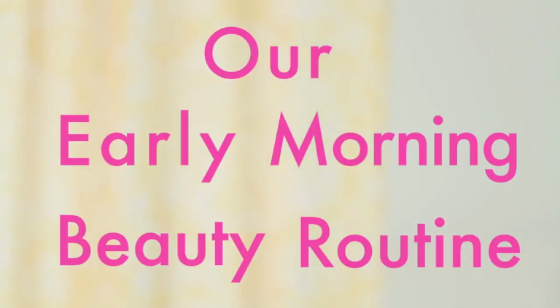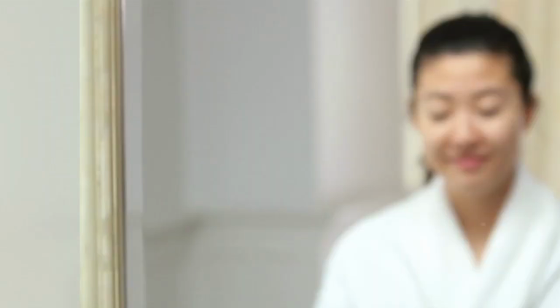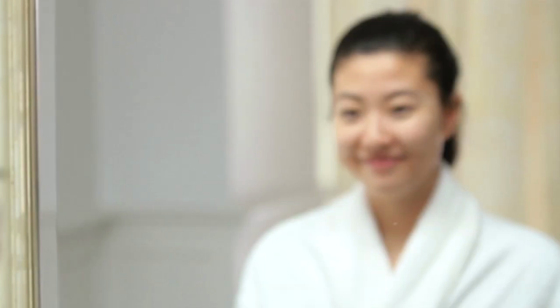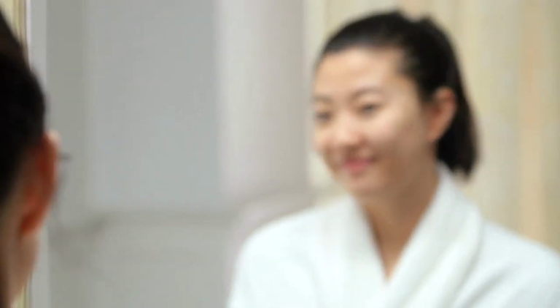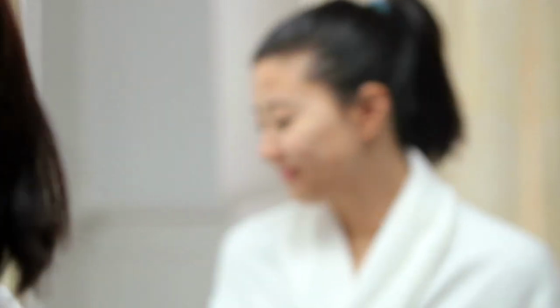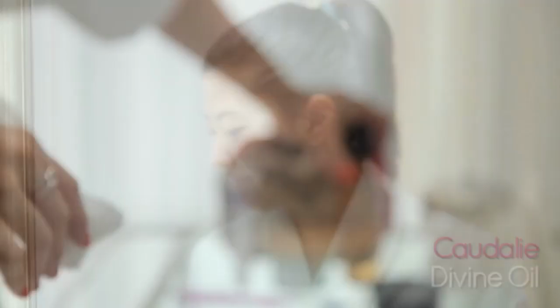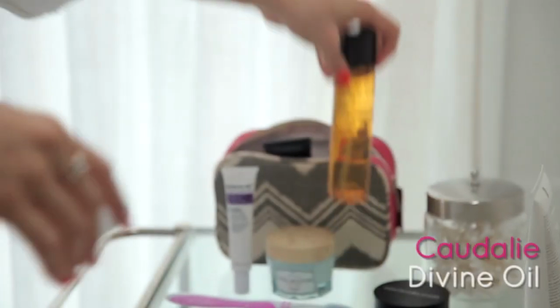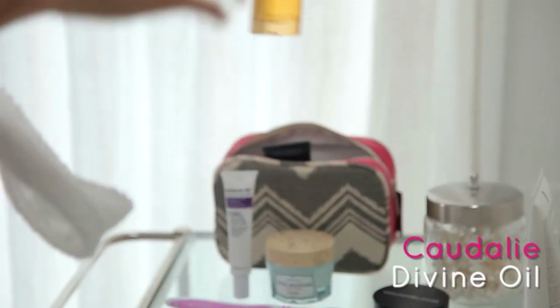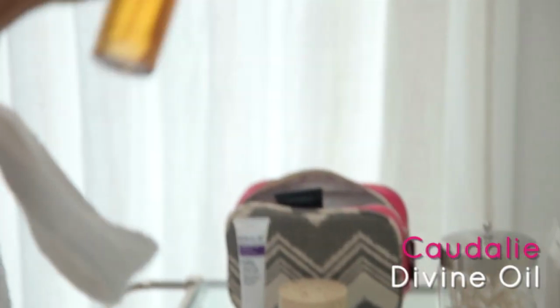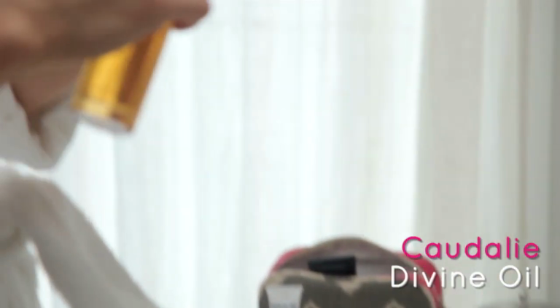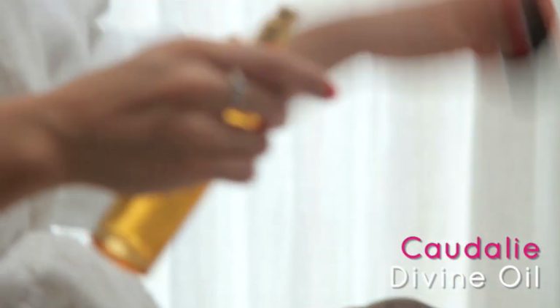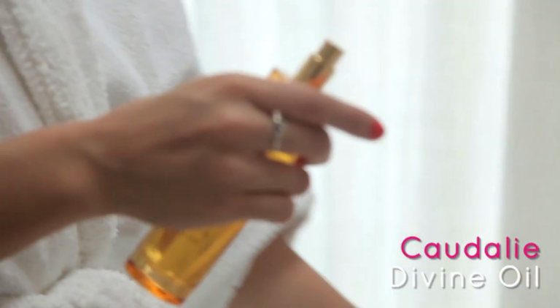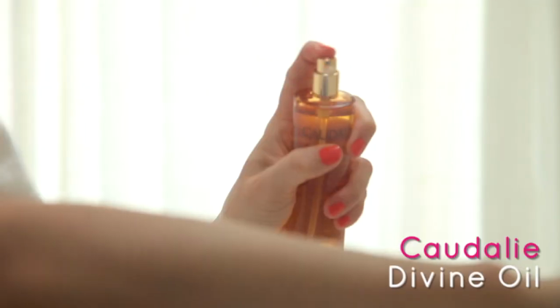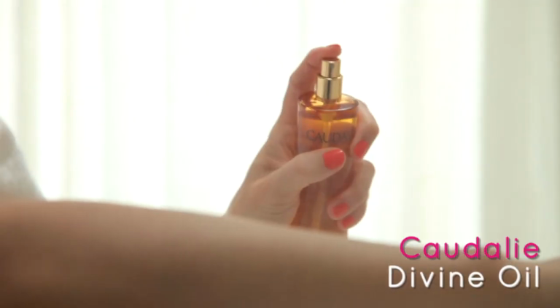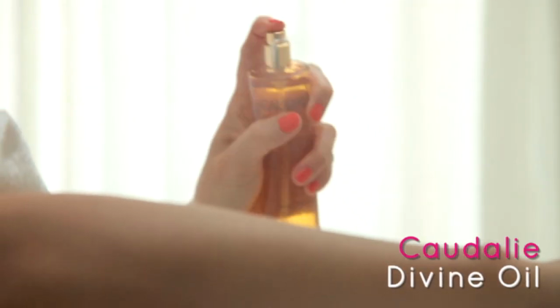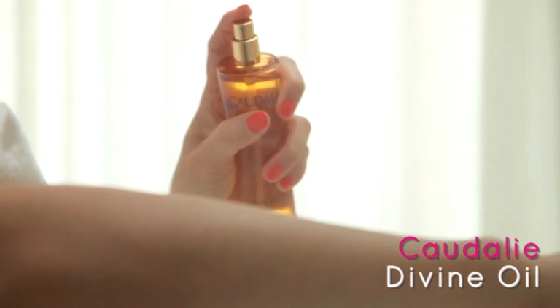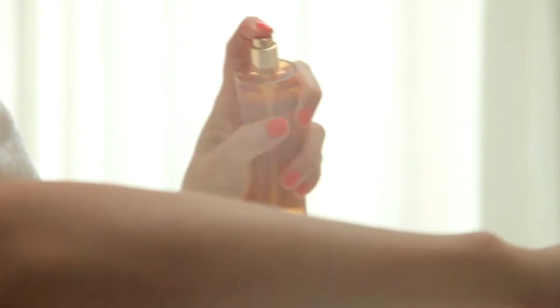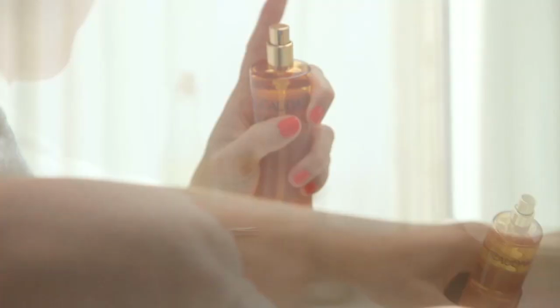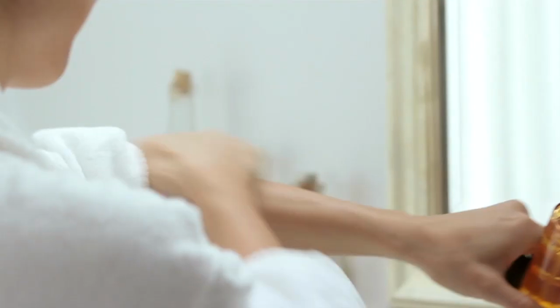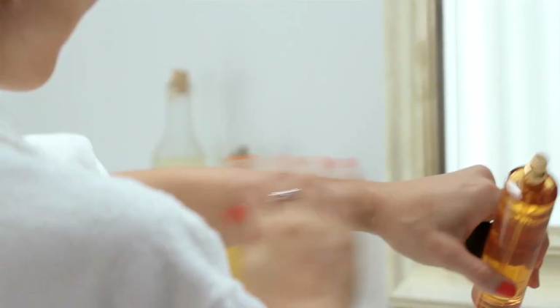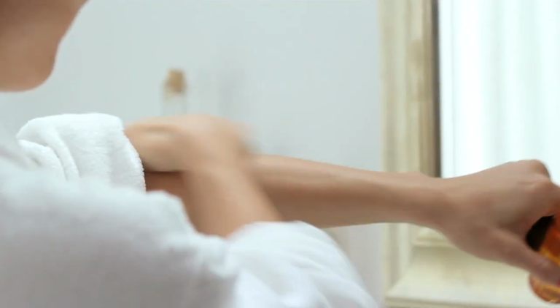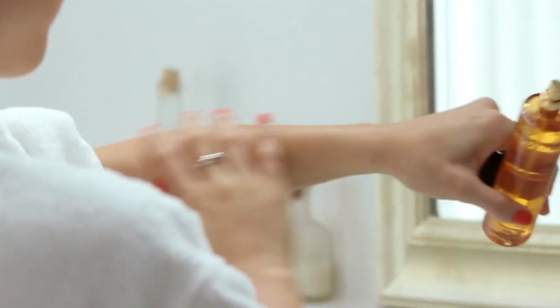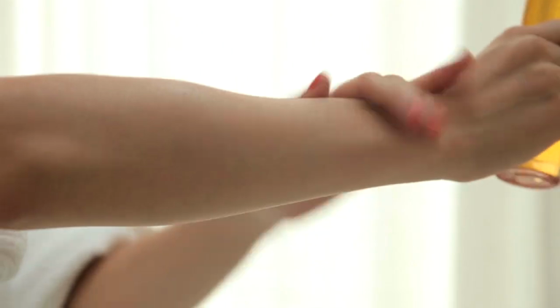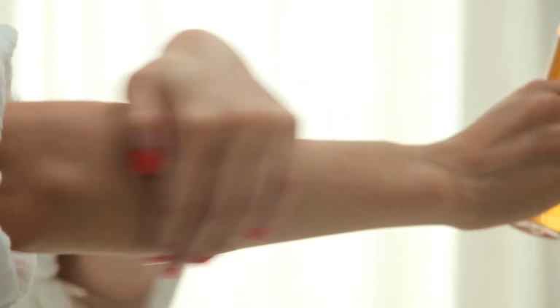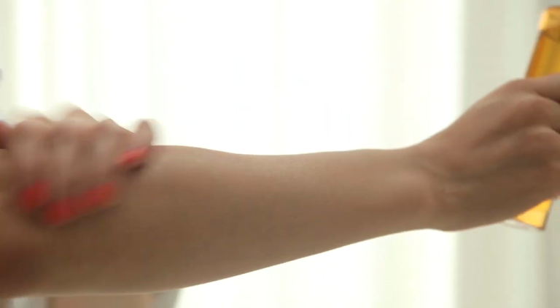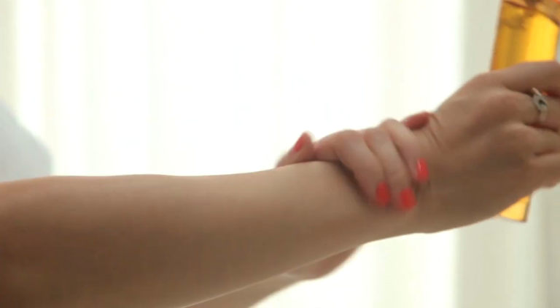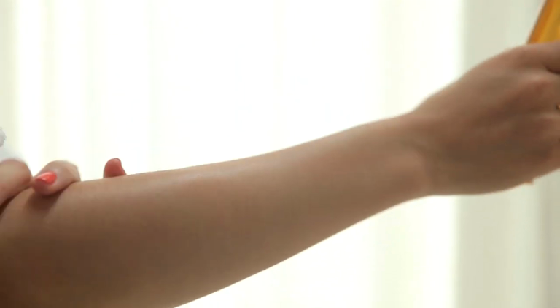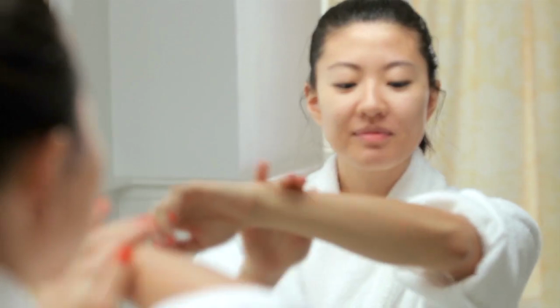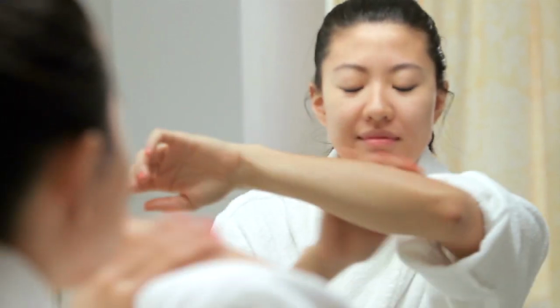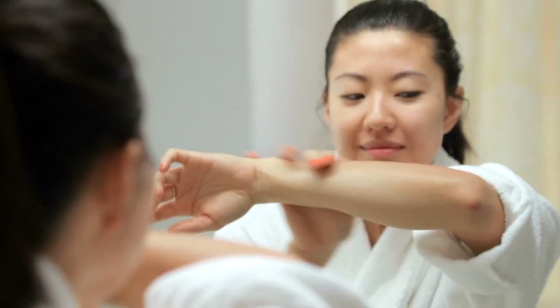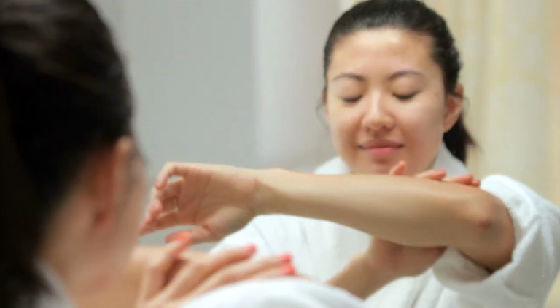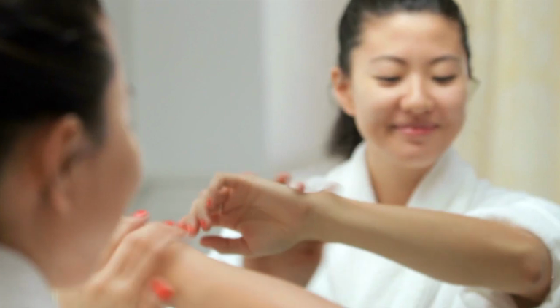While your skin is still slightly damp, moisturize your arms and legs. A body oil will leave skin soft and supple and prevent any flaky skin moments.